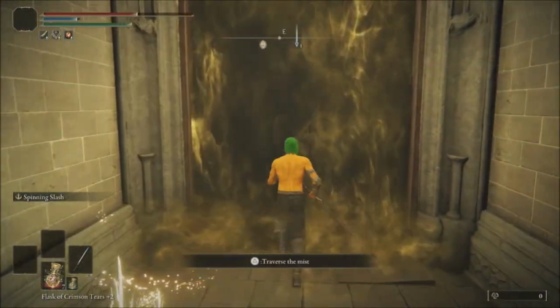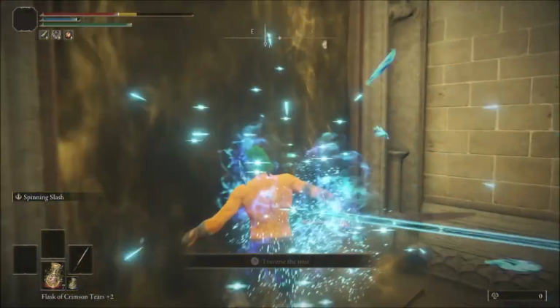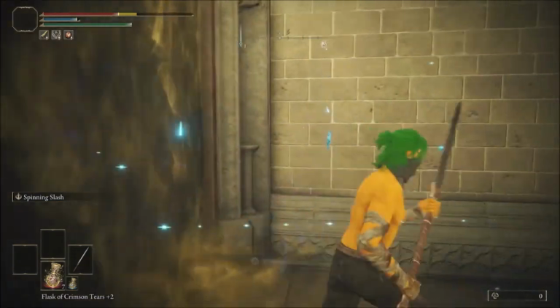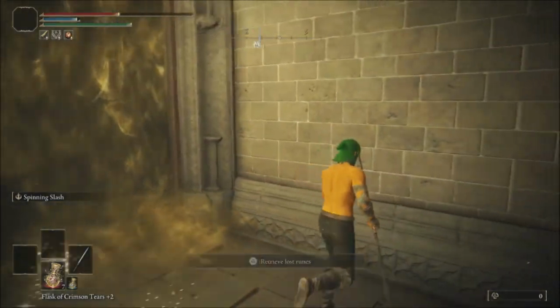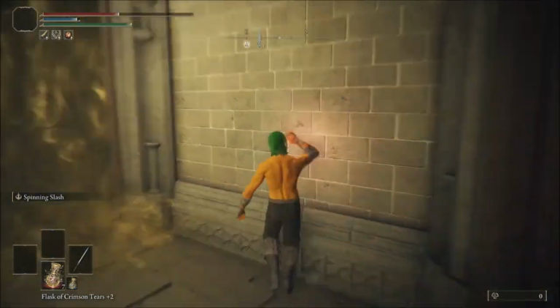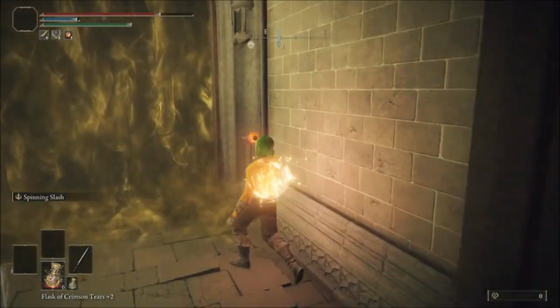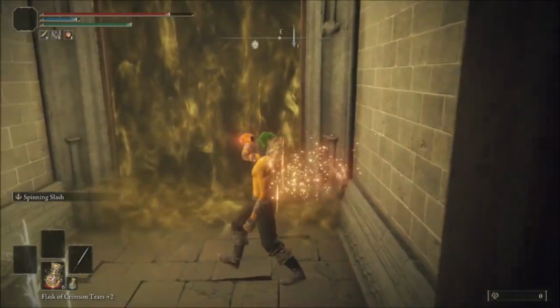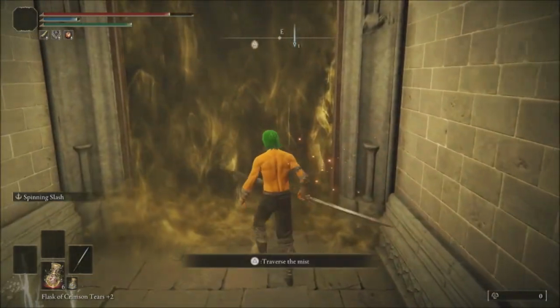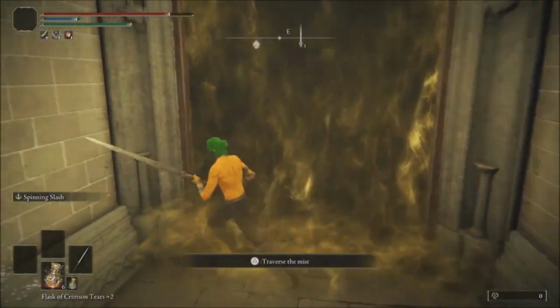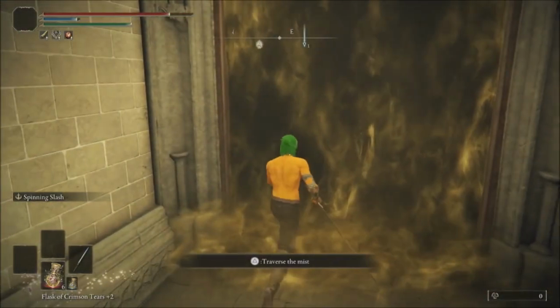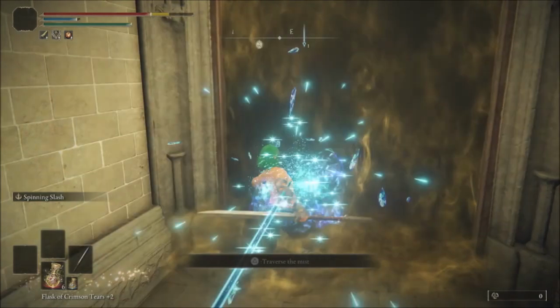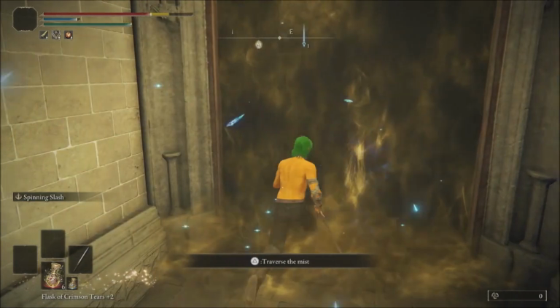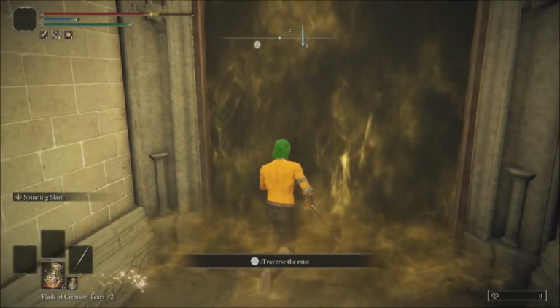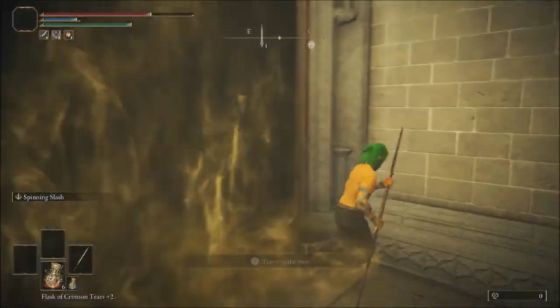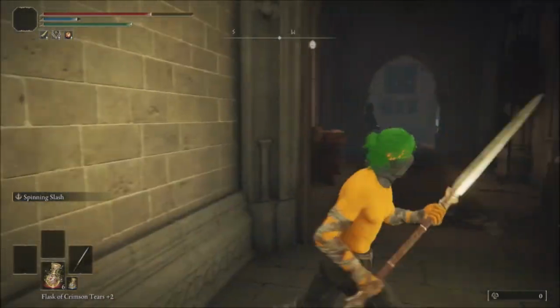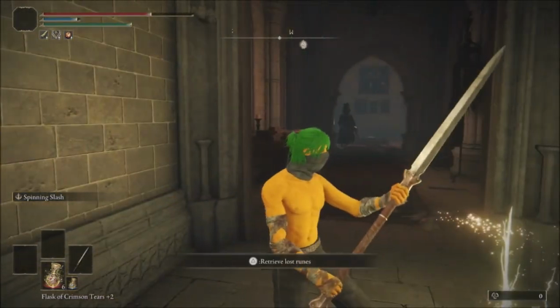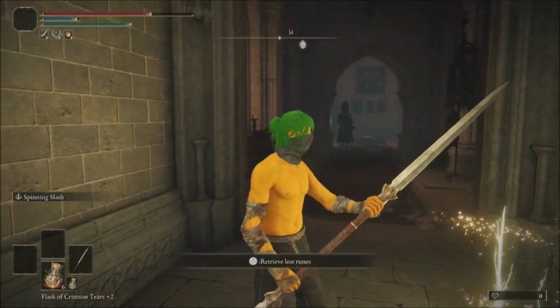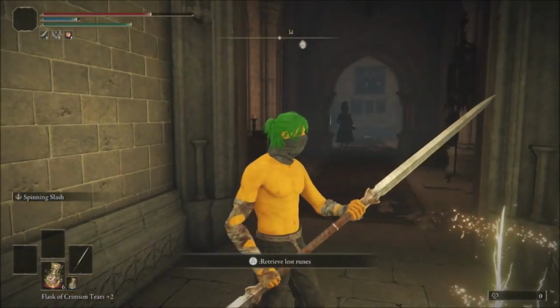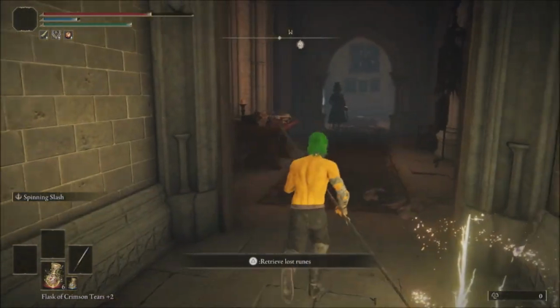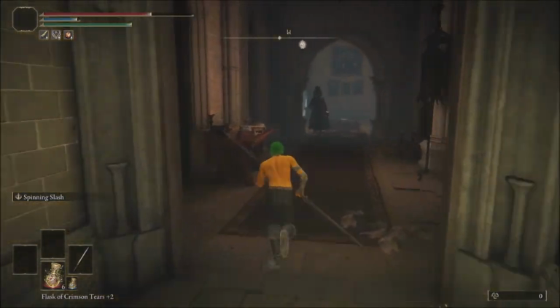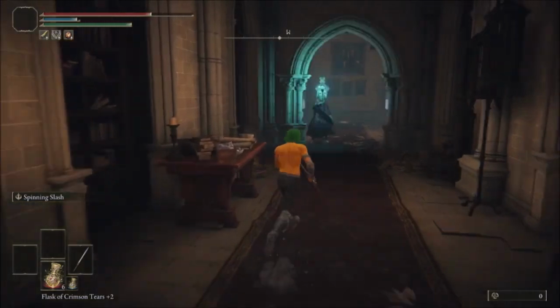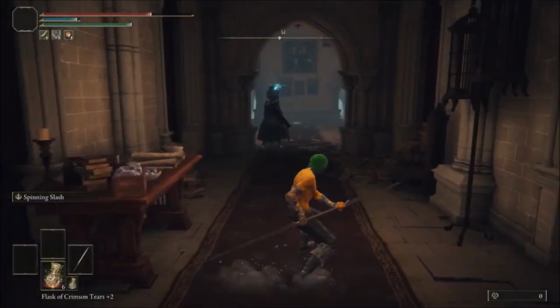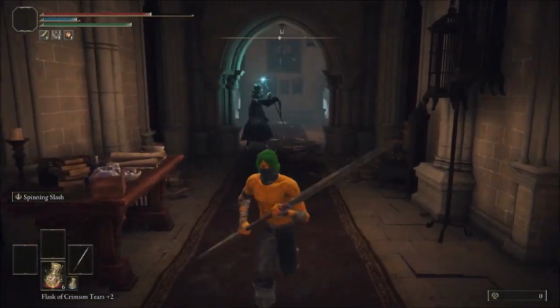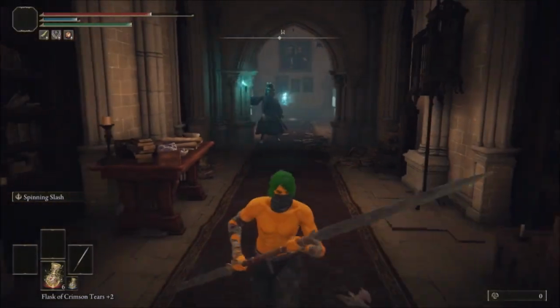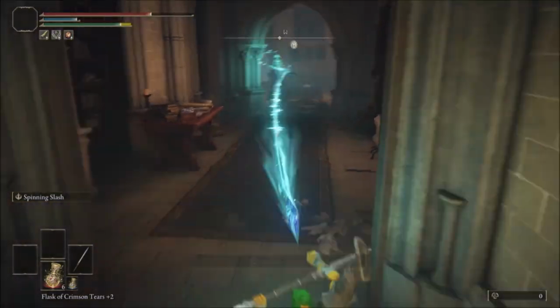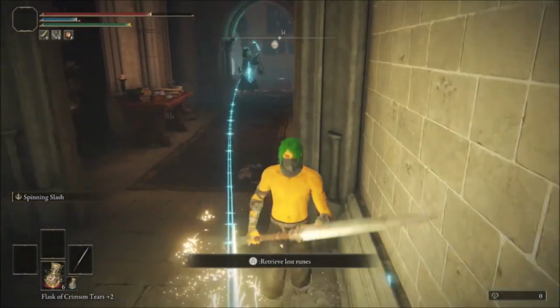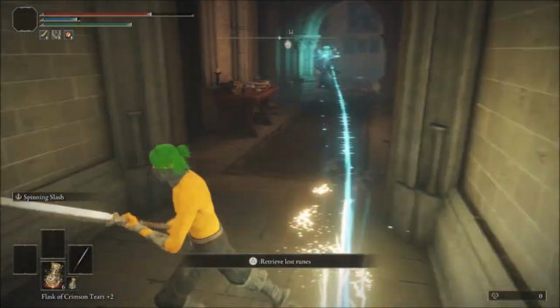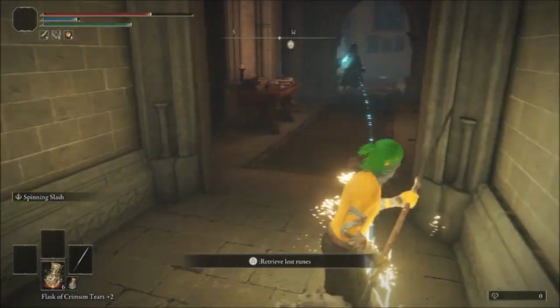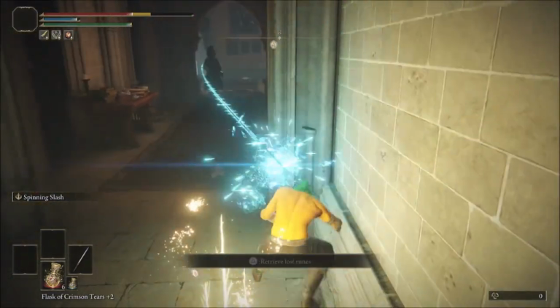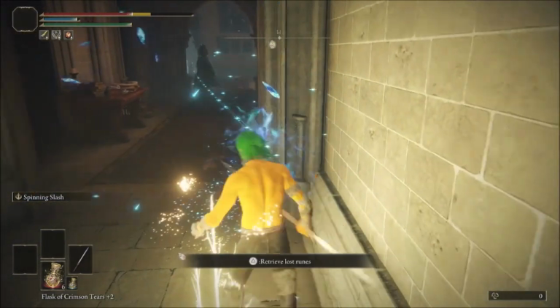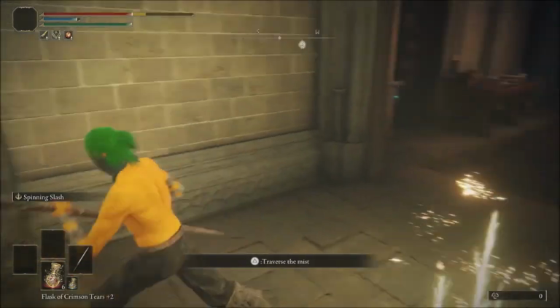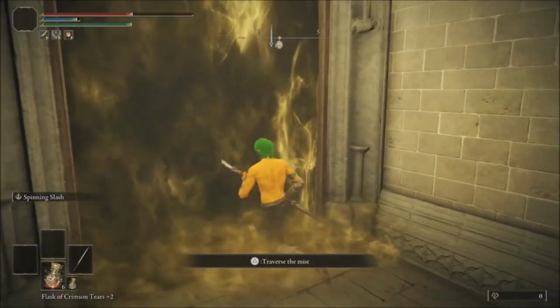Keep in mind that what makes this difficult is that your action prompt will grey itself out when you are being hit, so you need to ensure that you are either flasking or turning around in circles to pull this off. My successful attempts almost always followed a flasking animation while I was turning and entering the boss arena.